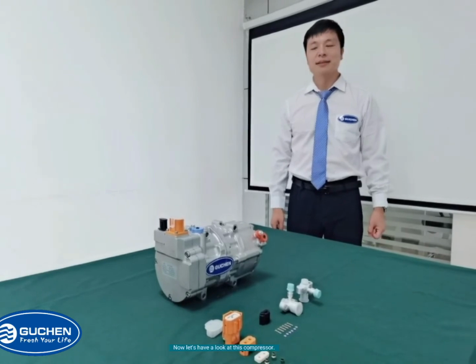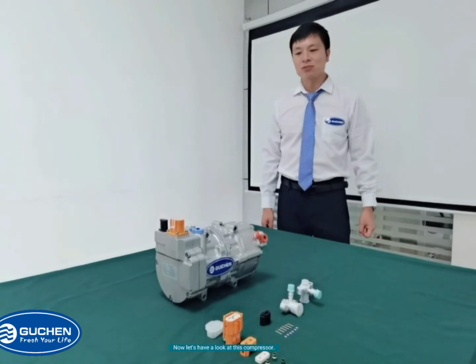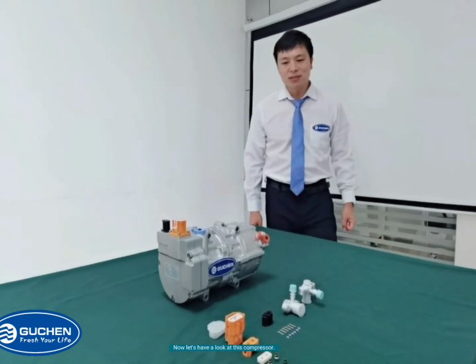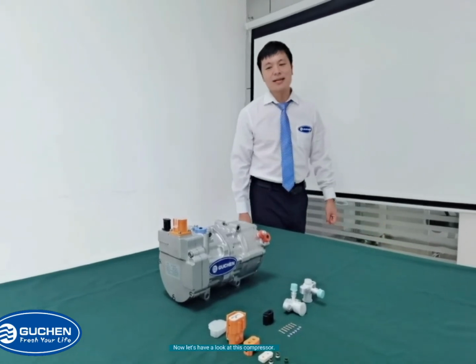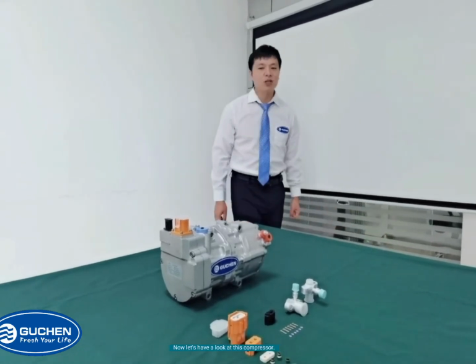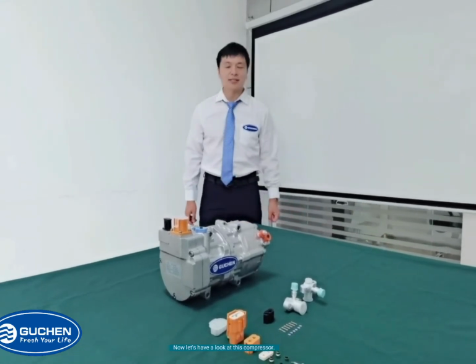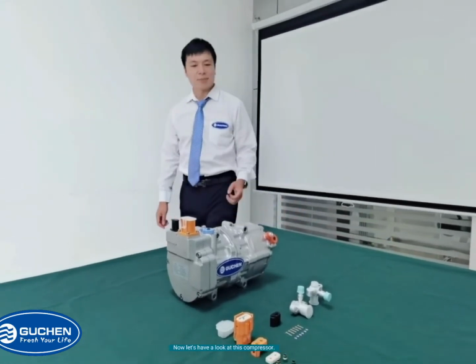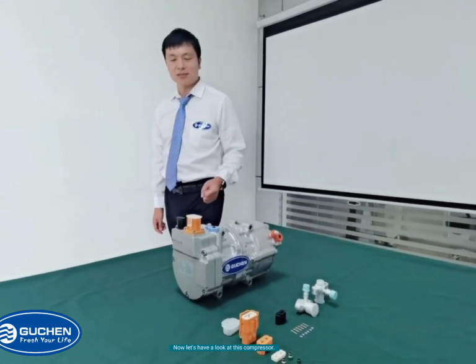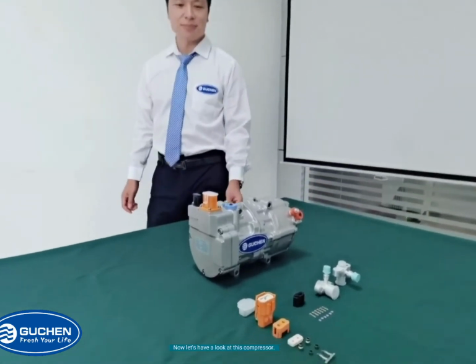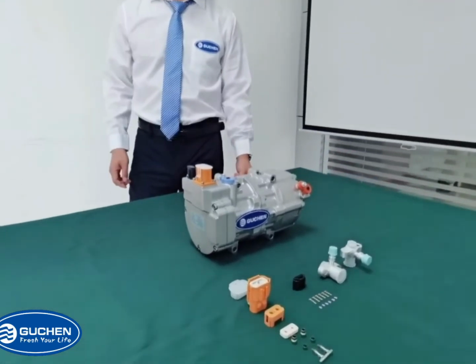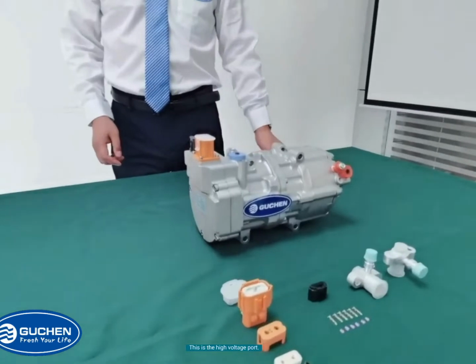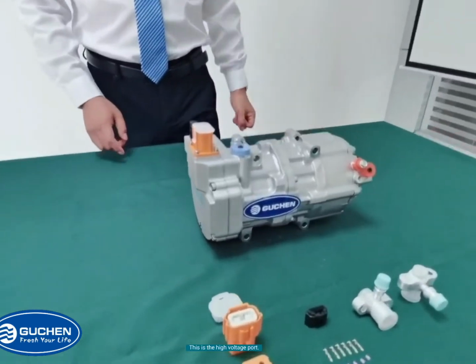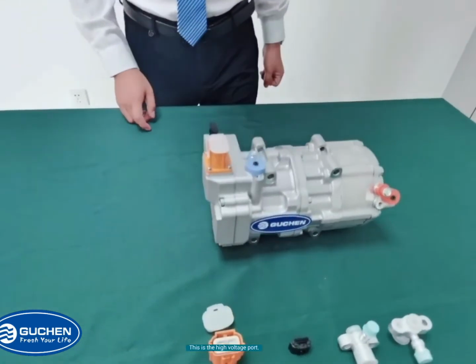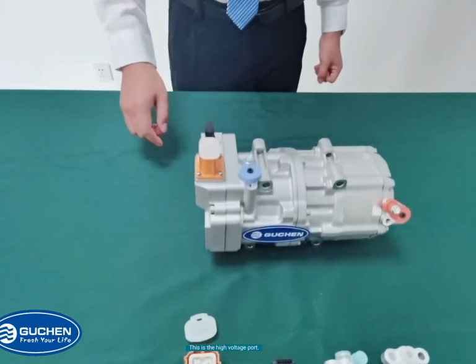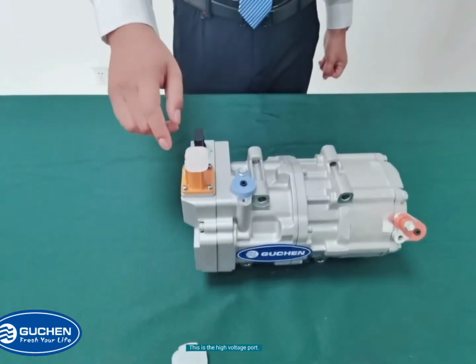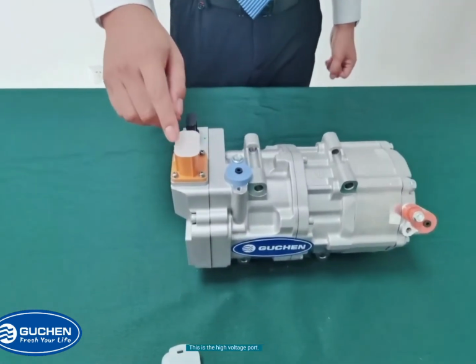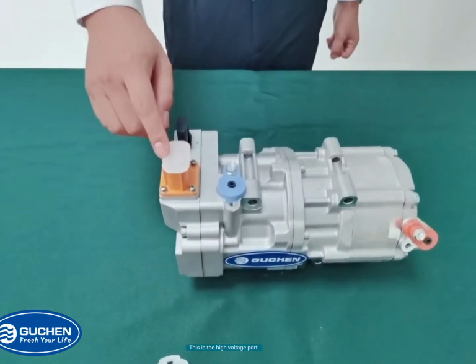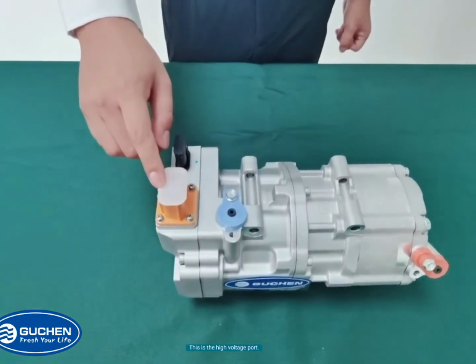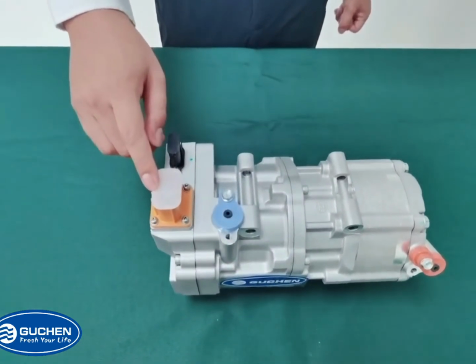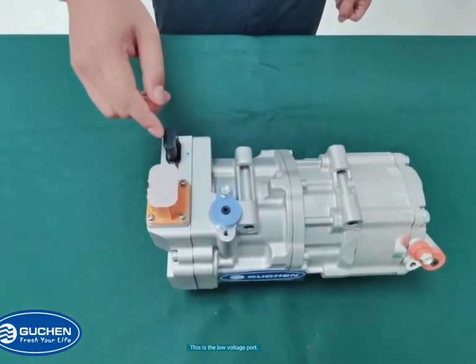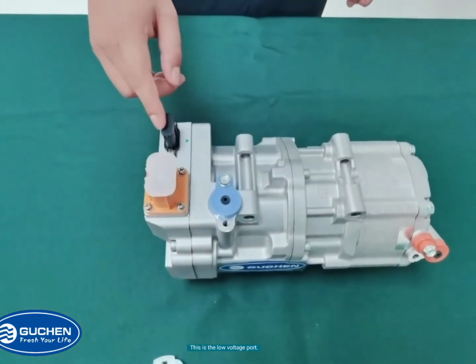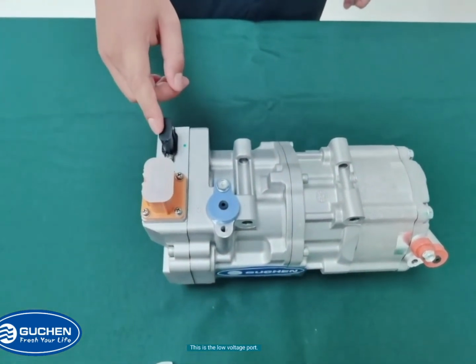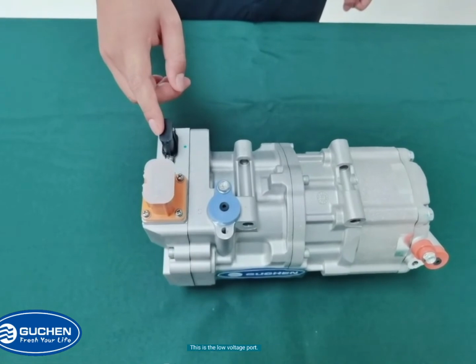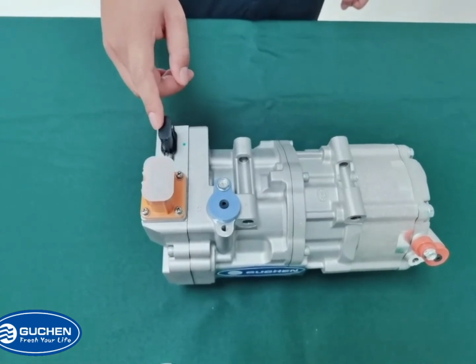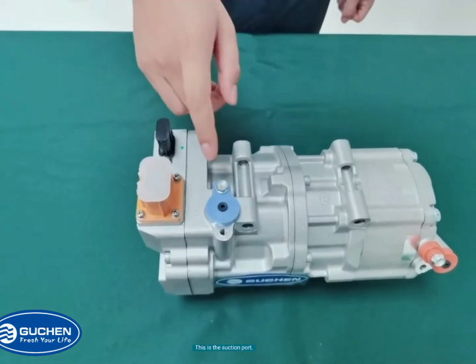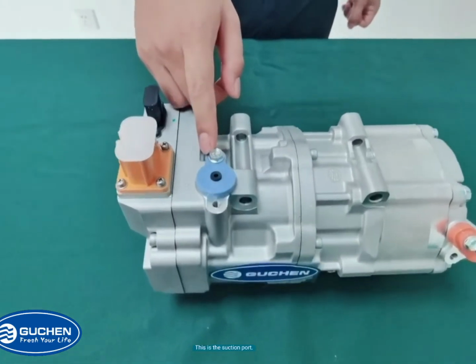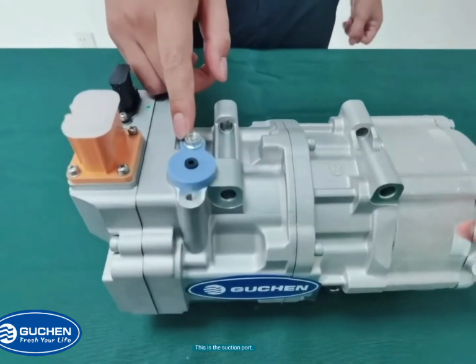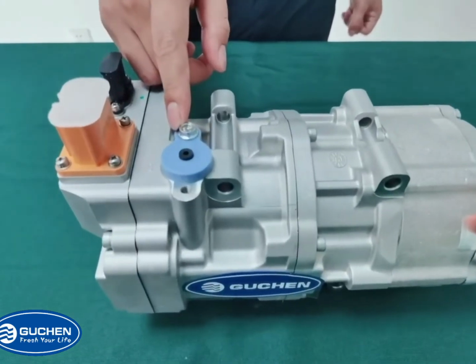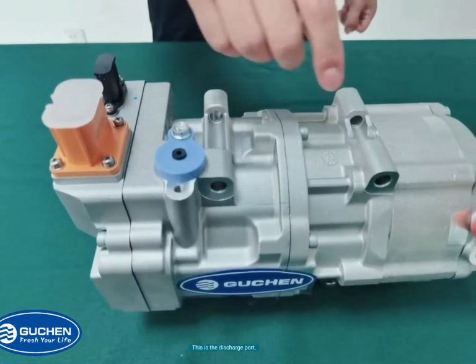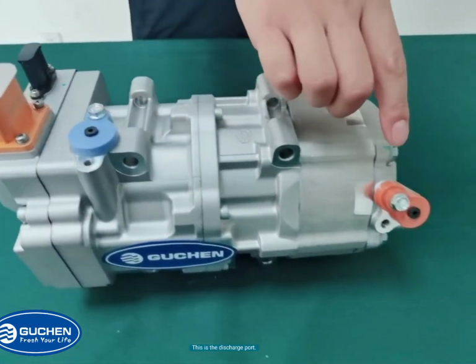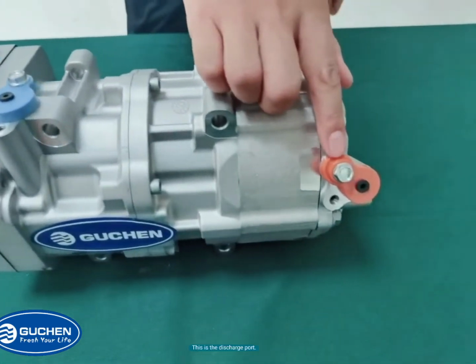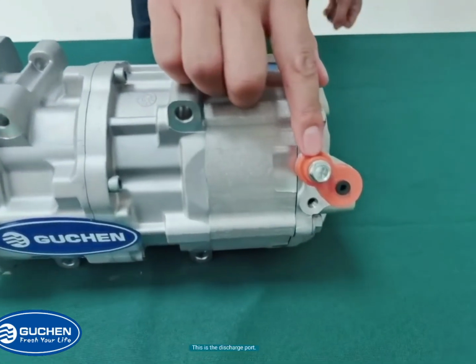Now, let's have a look at this compressor. This is a high voltage port. This is a low voltage port. This is a suction port. And this is a discharge port.